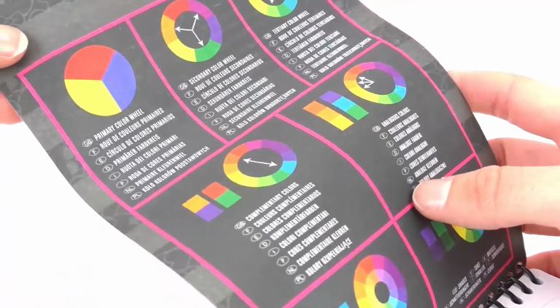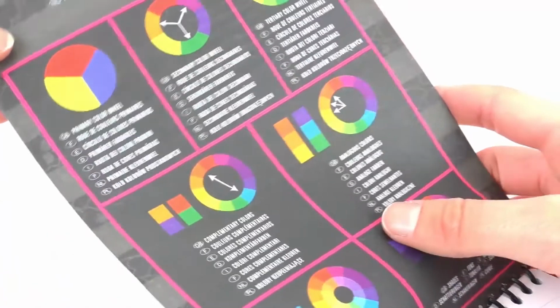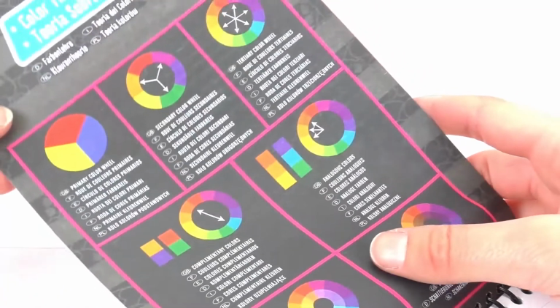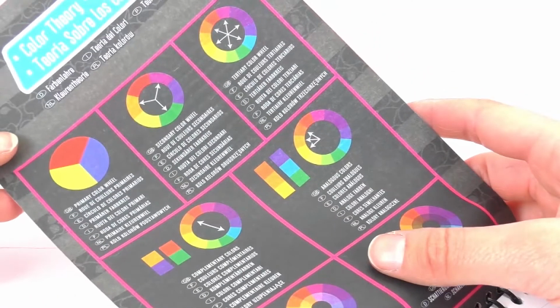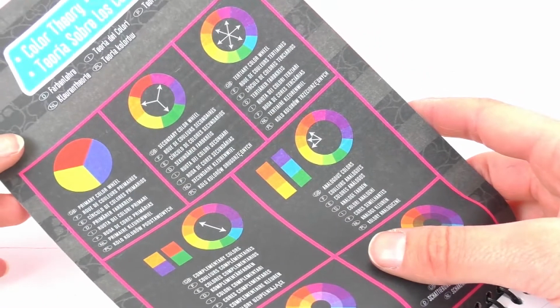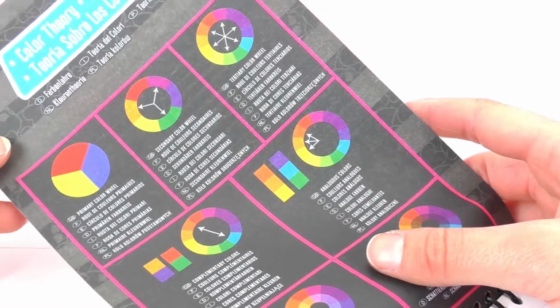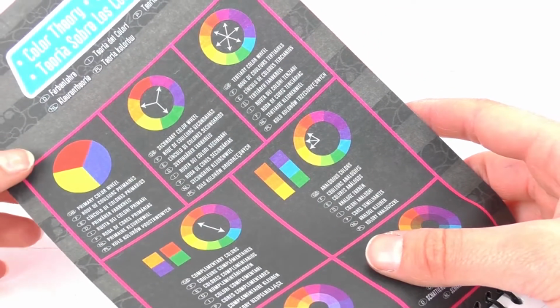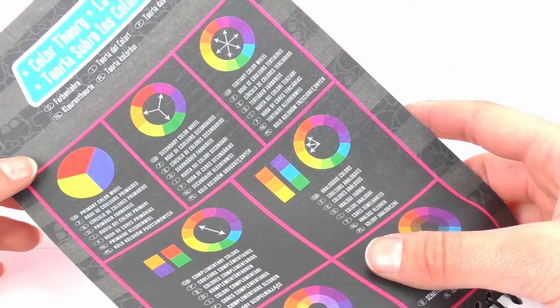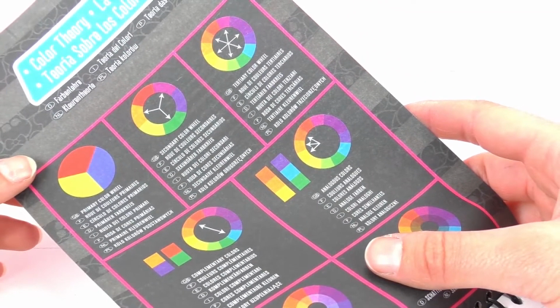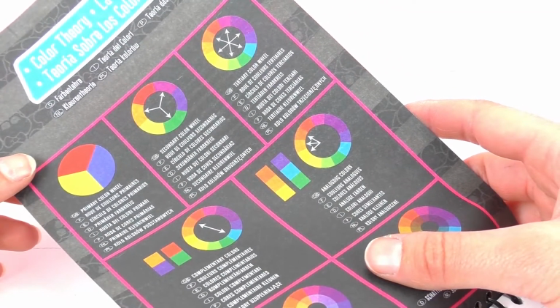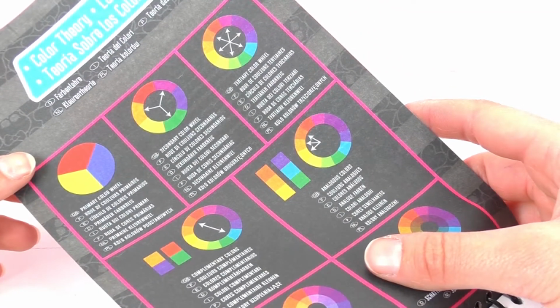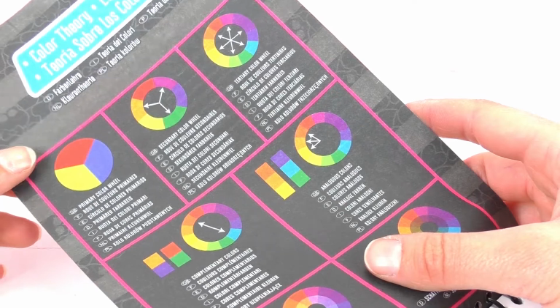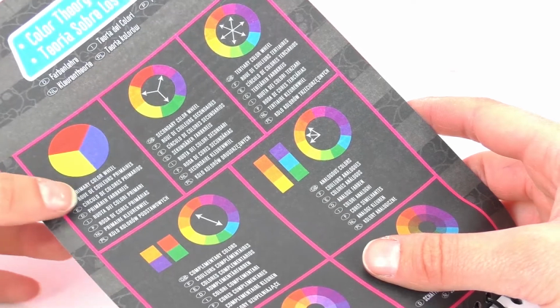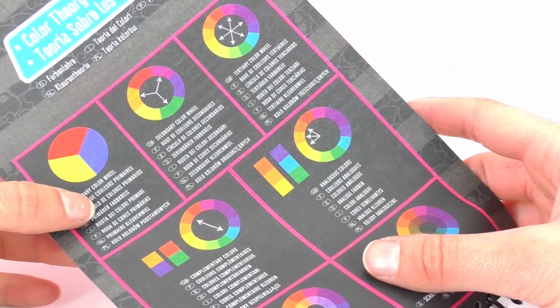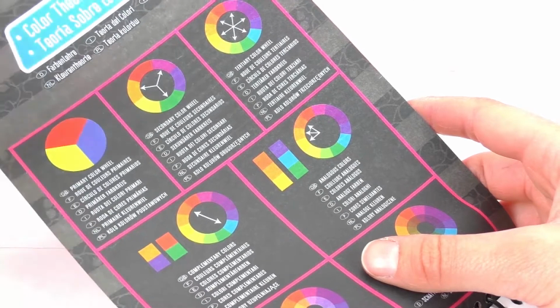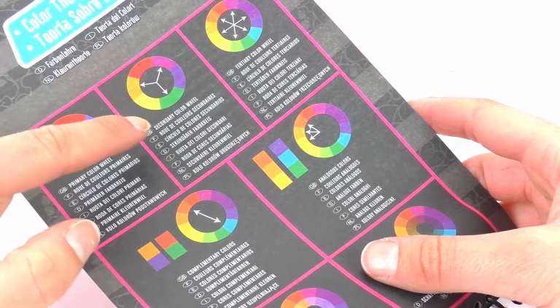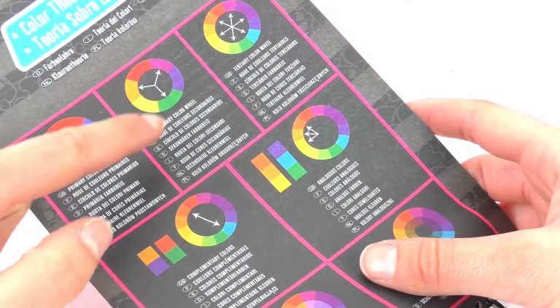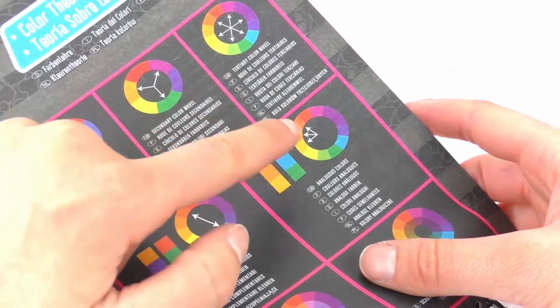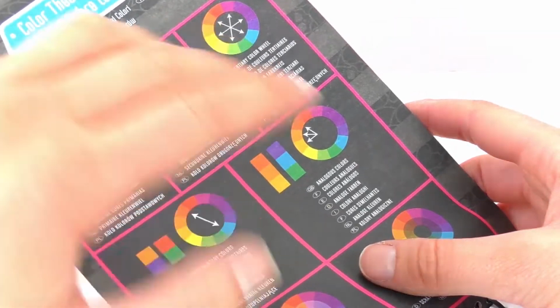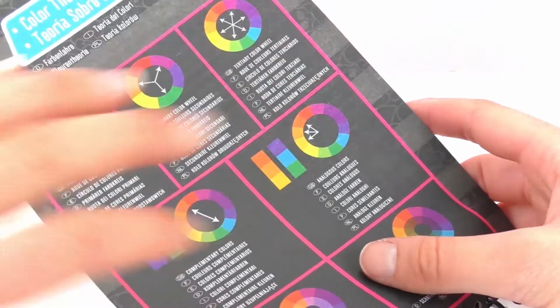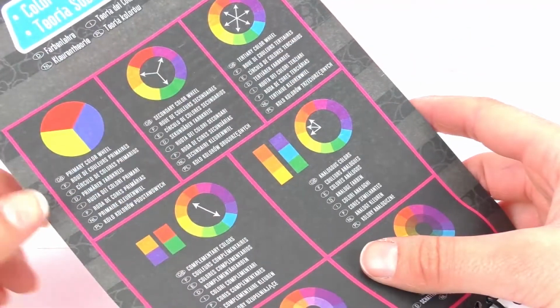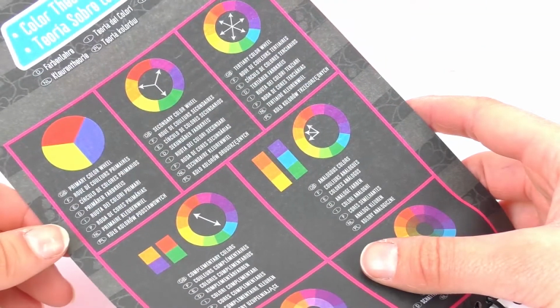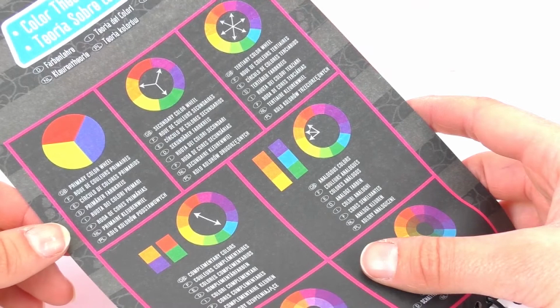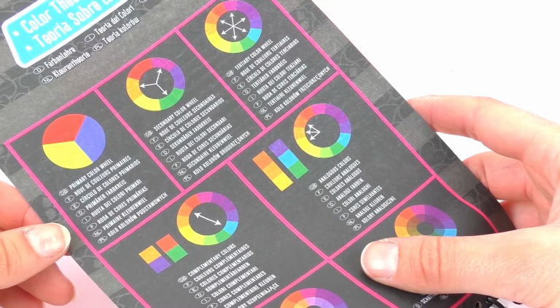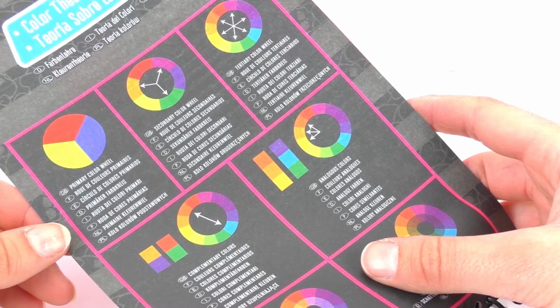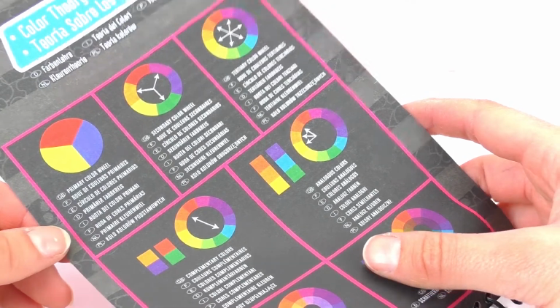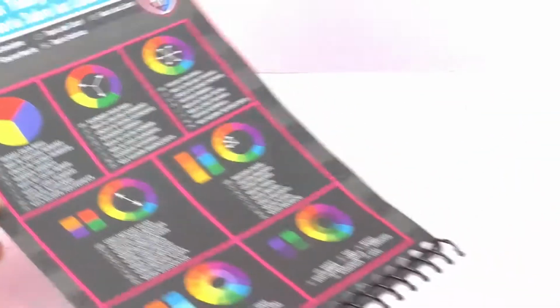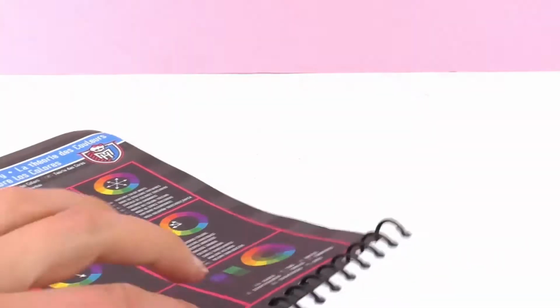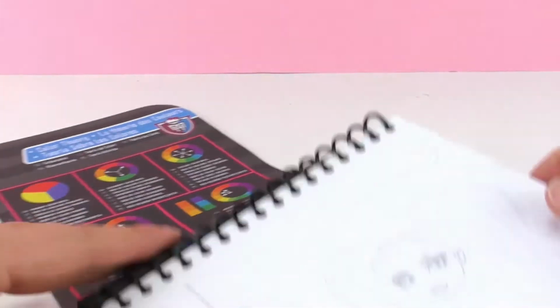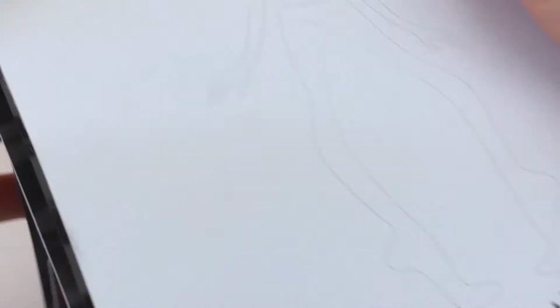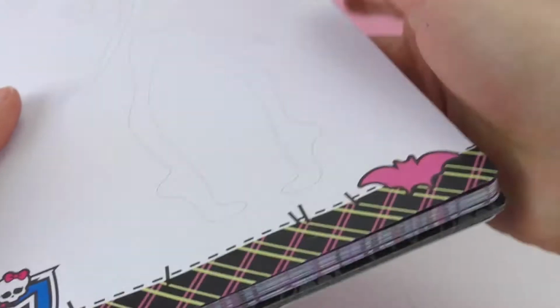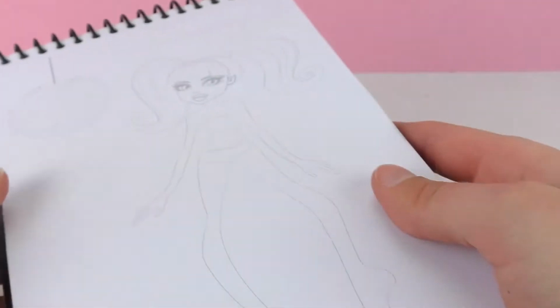Oh, and then here we have the color code. So it's just an explanation of the primary colors, the secondary, tertiary colors, etc., and how to combine them. So it gives us tips. That's good.